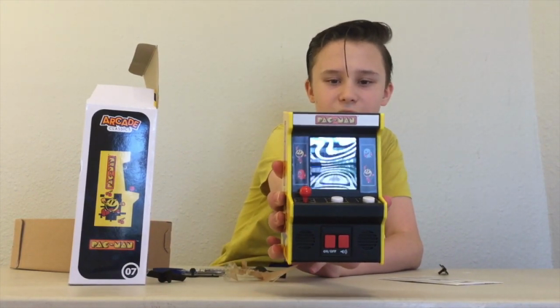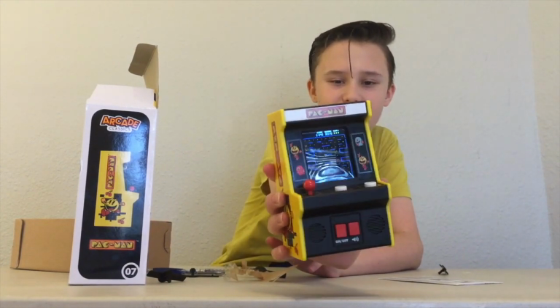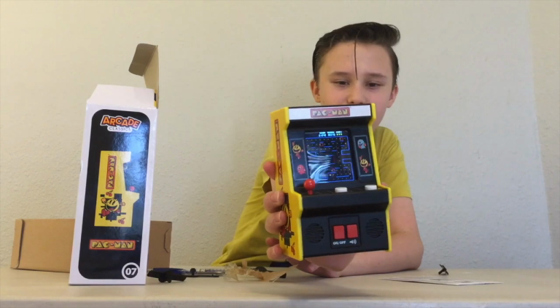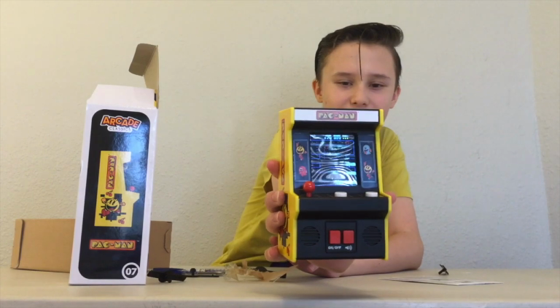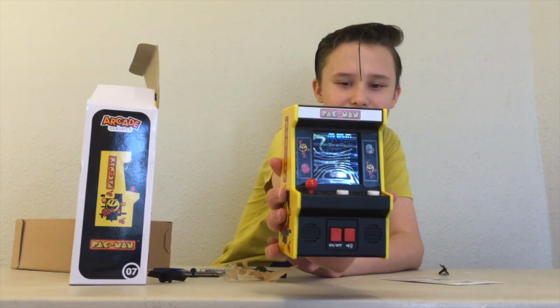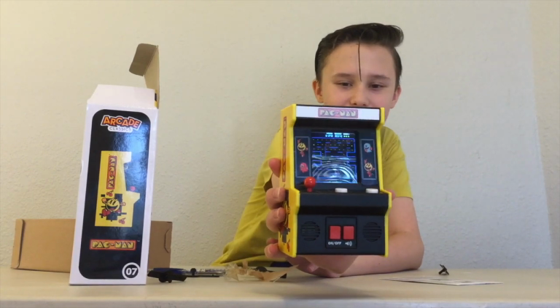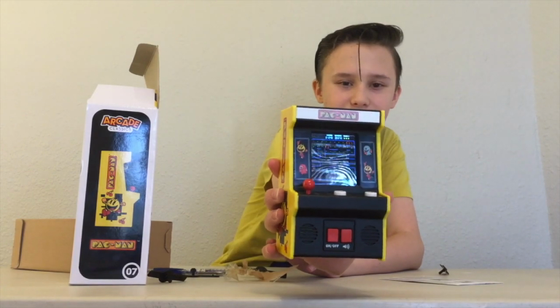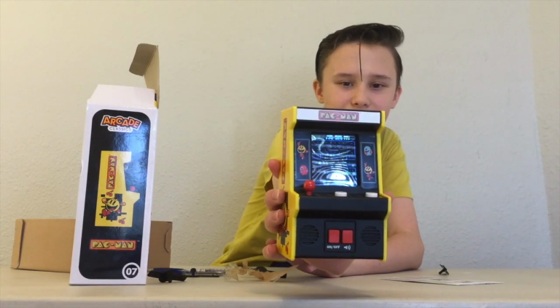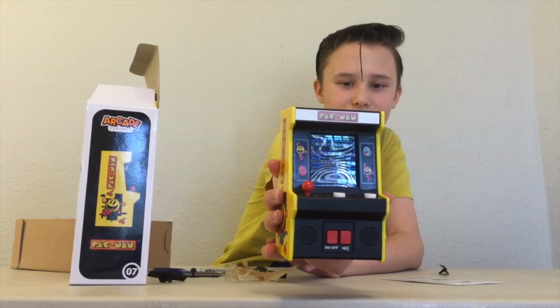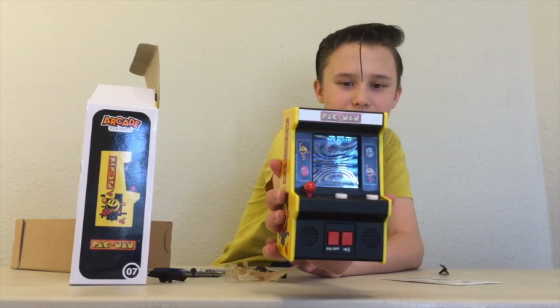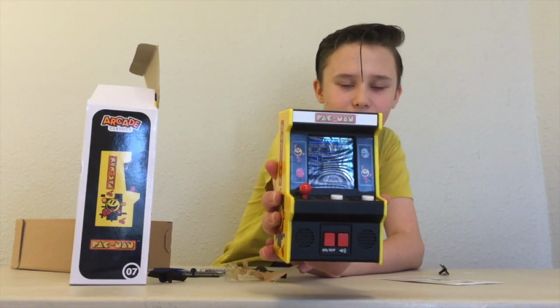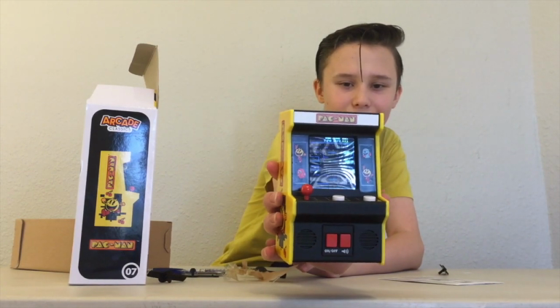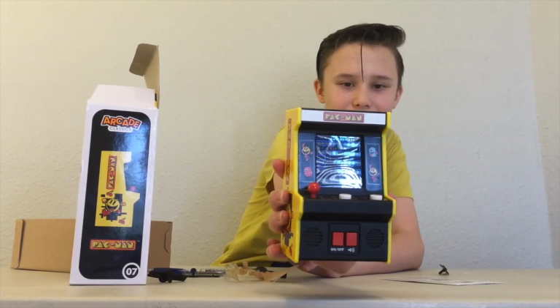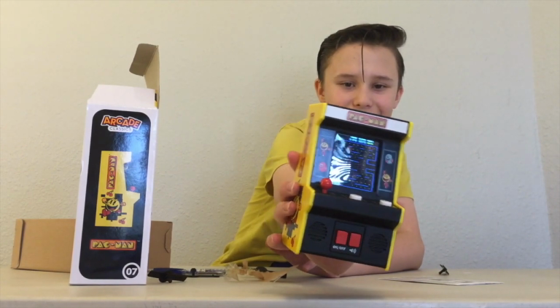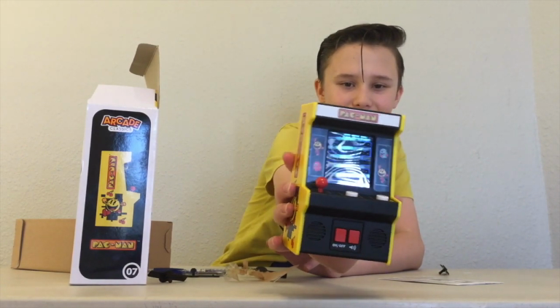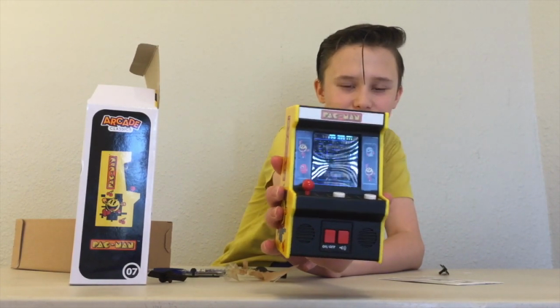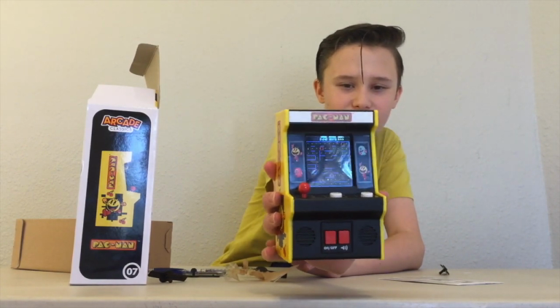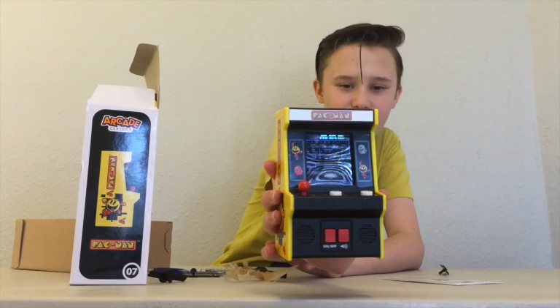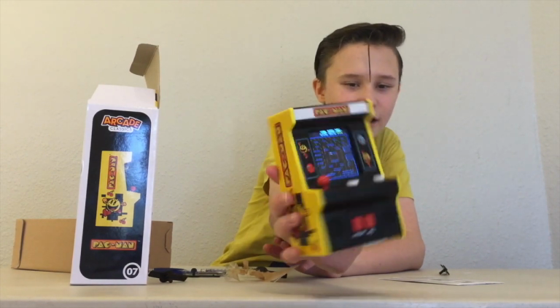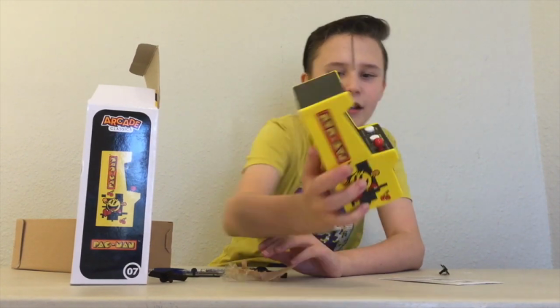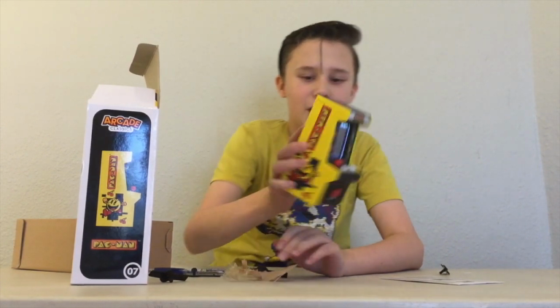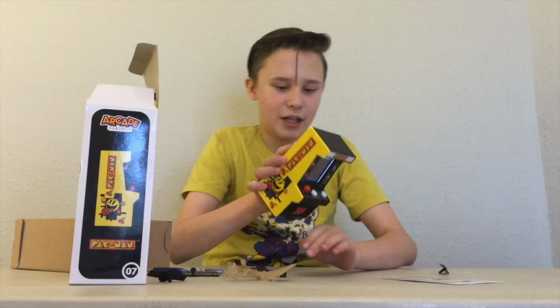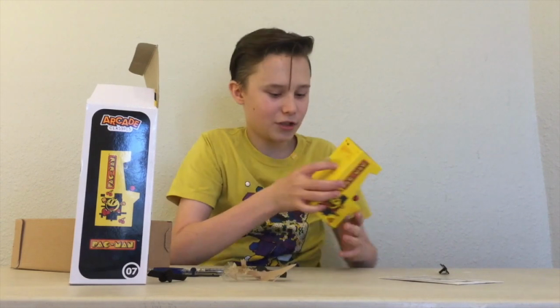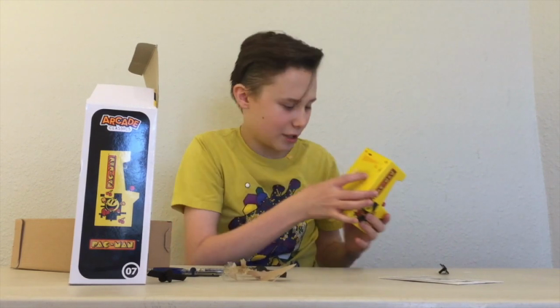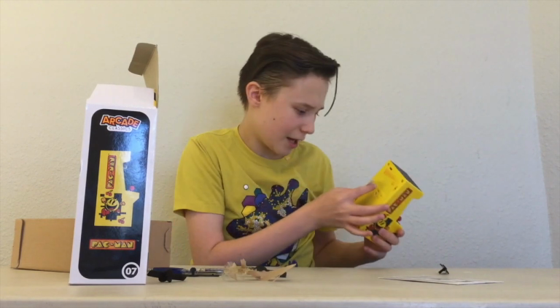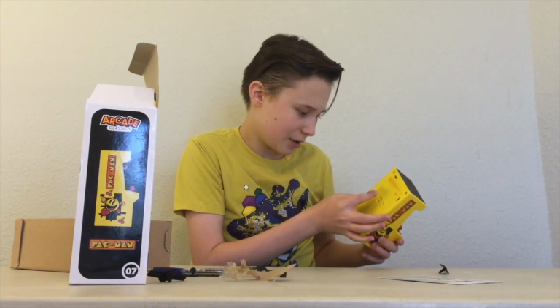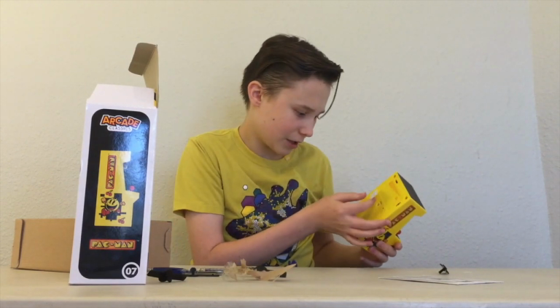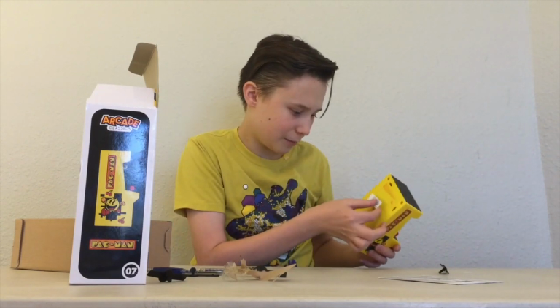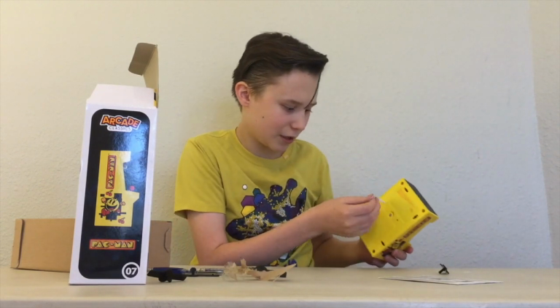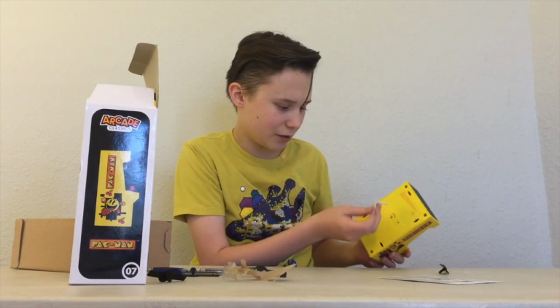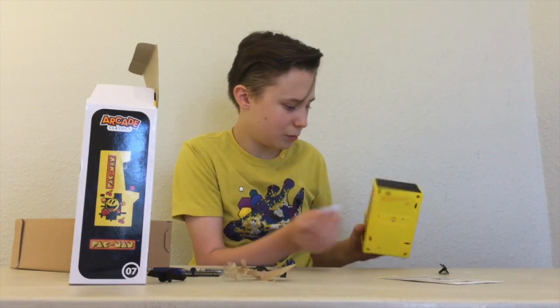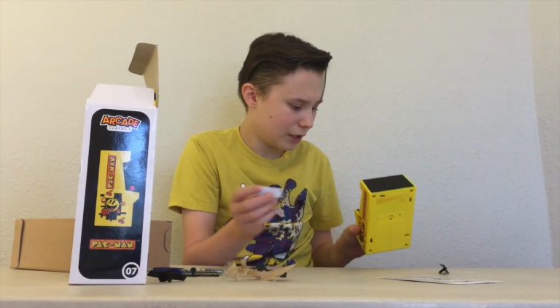There it gives you the idea of the LCD screen and the different sounds — I don't know if you can hear that. And there's just a tab in the back you're going to pull out.